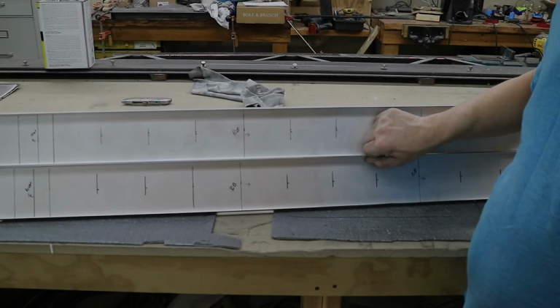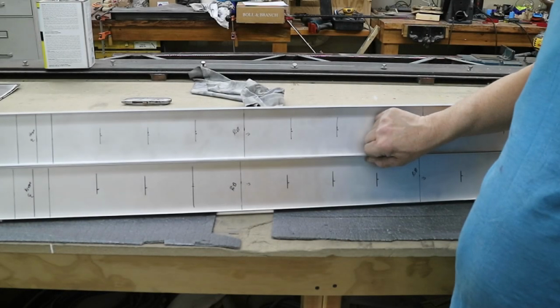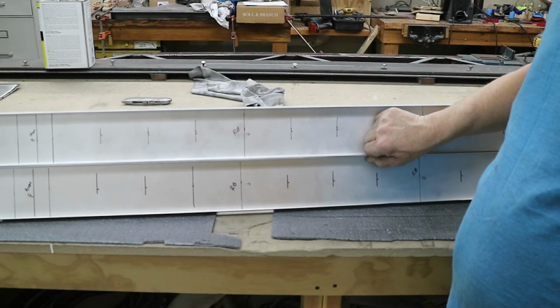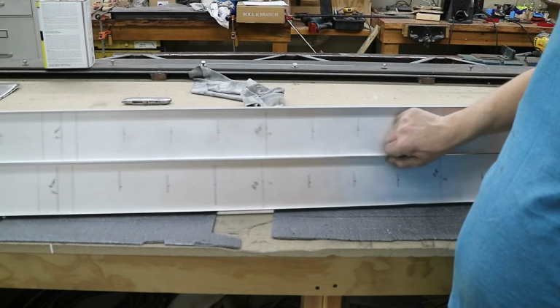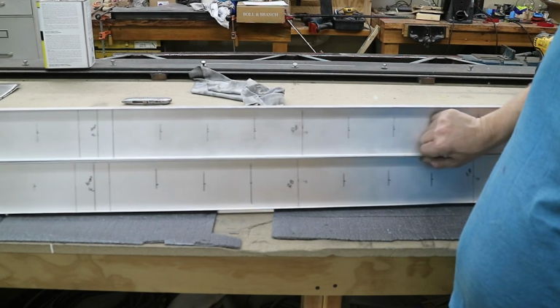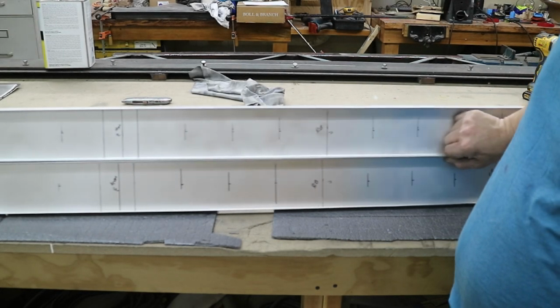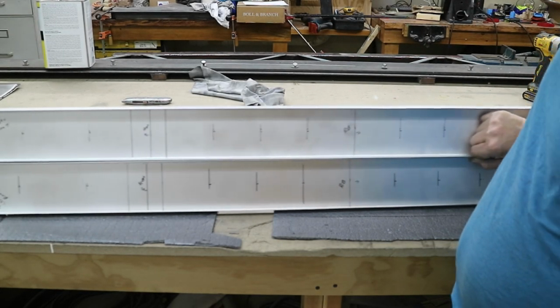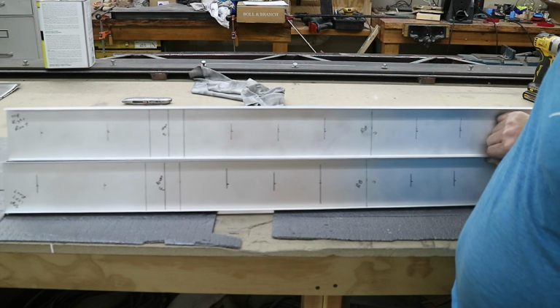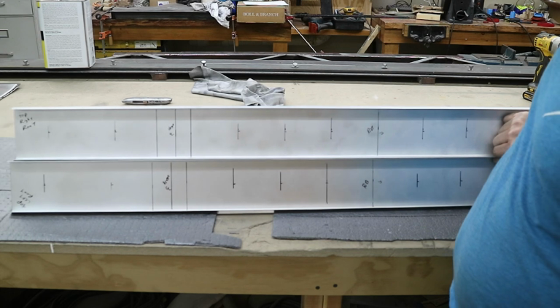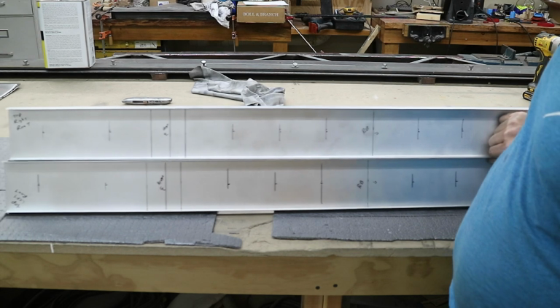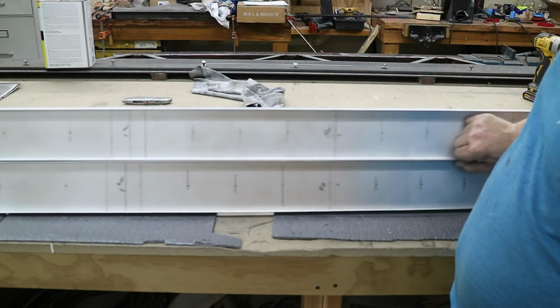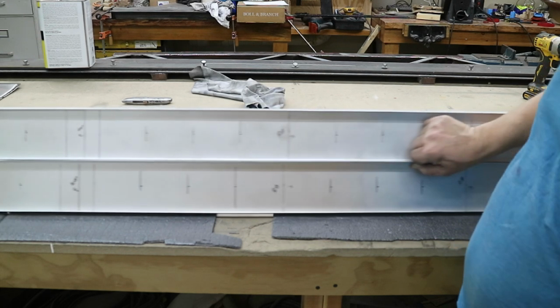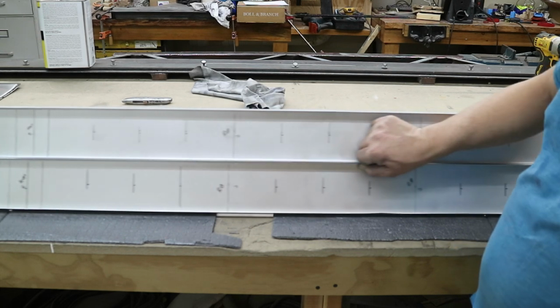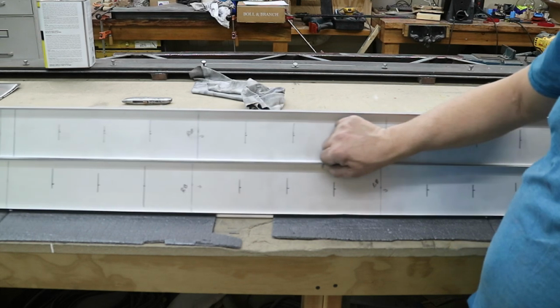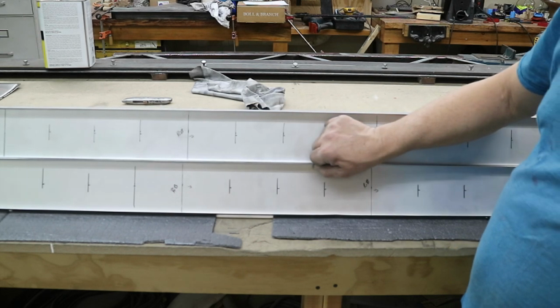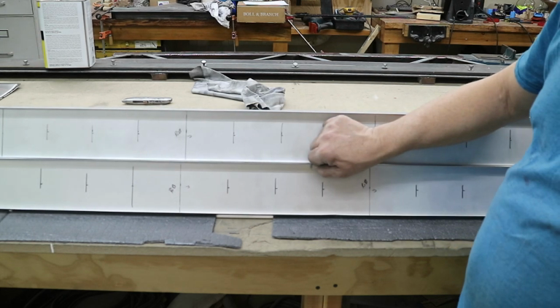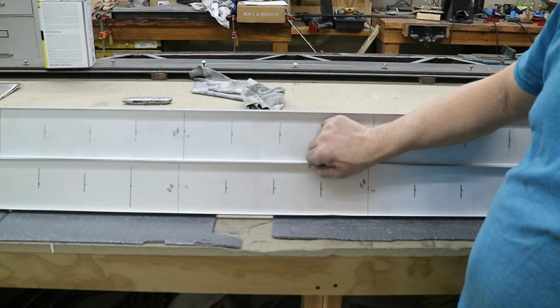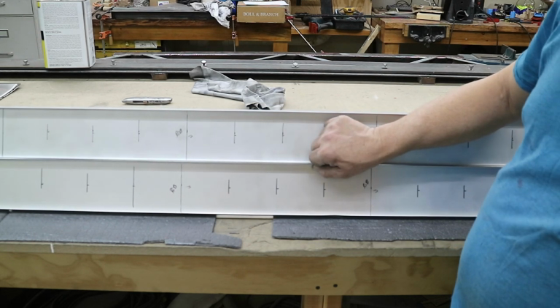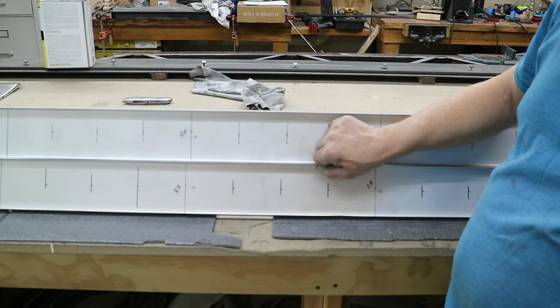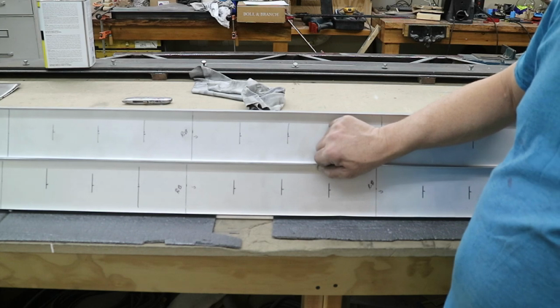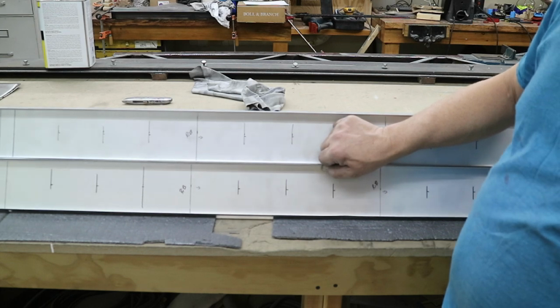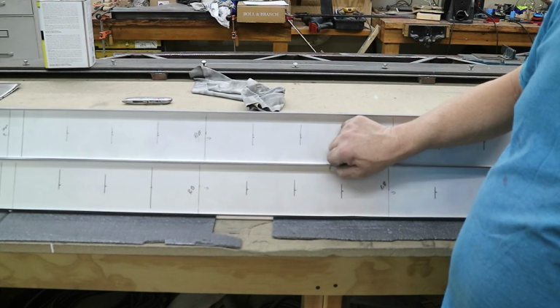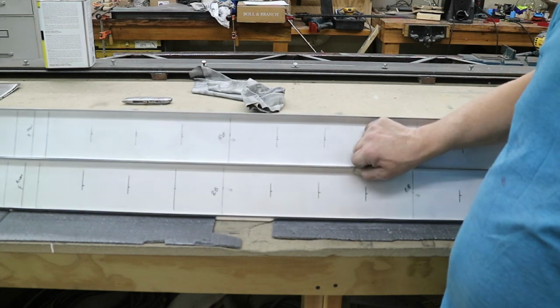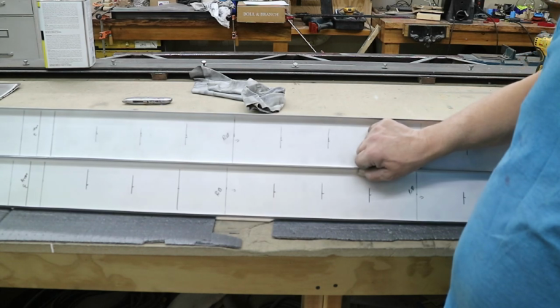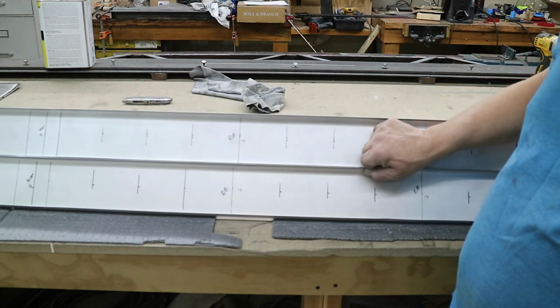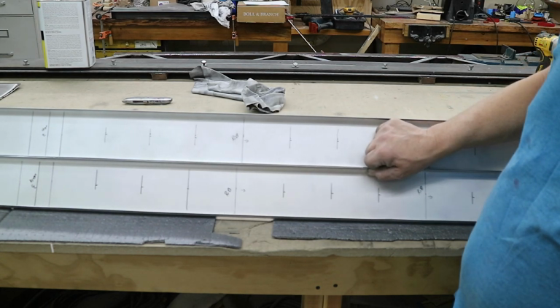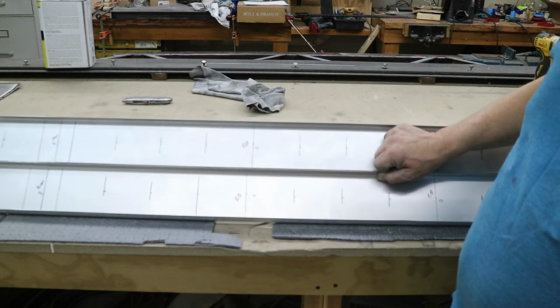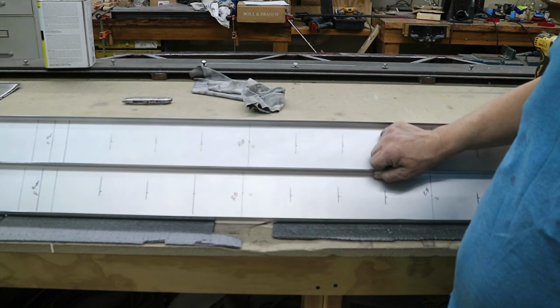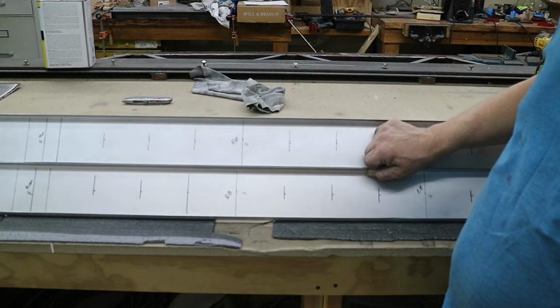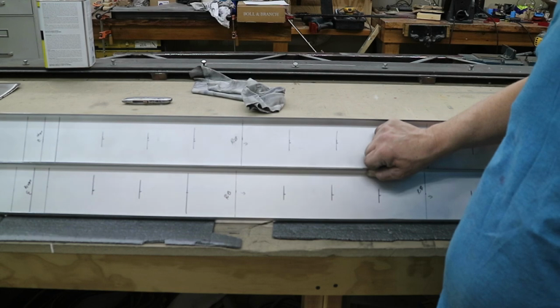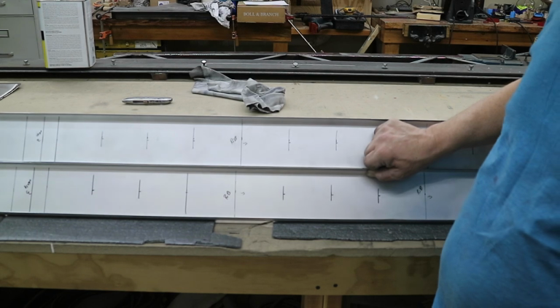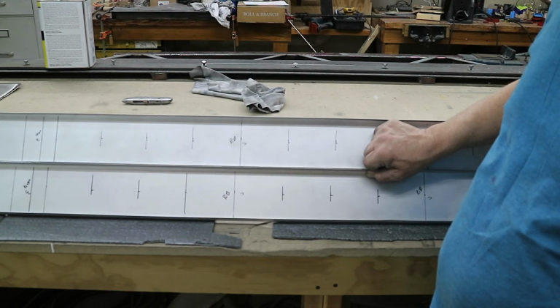There are the two spars - everything's been laid out: rib location, rib directions, holes, hinges. The next thing I'm going to do is drill all the lightening holes.